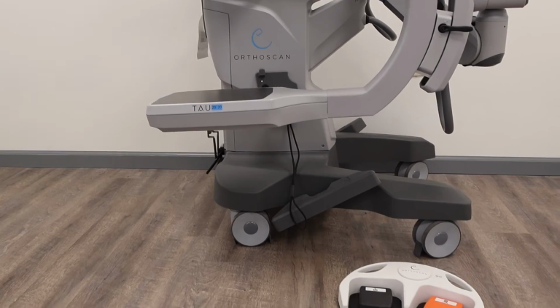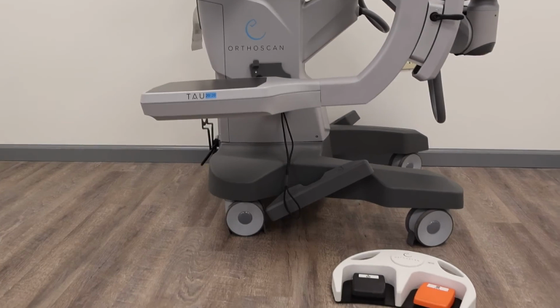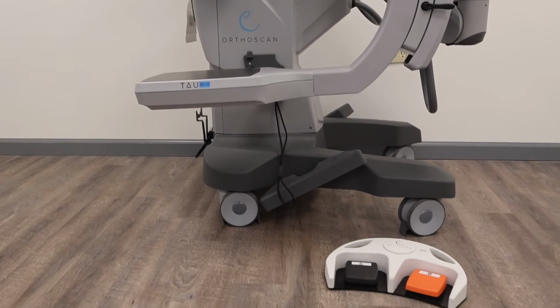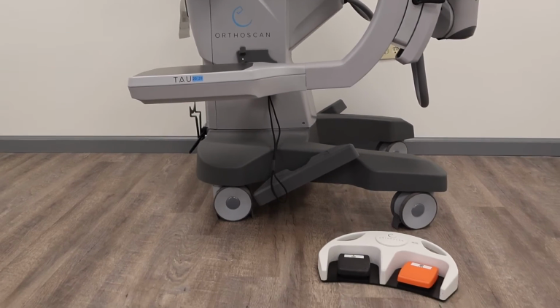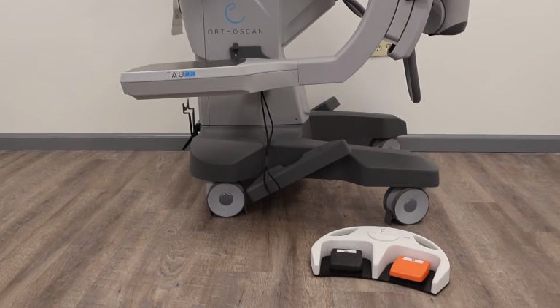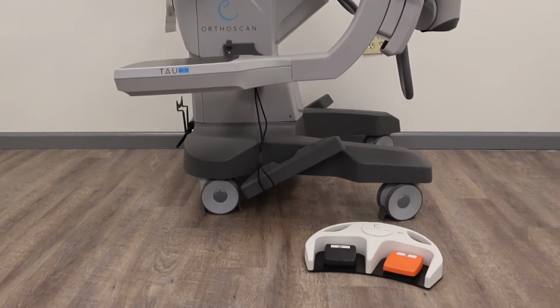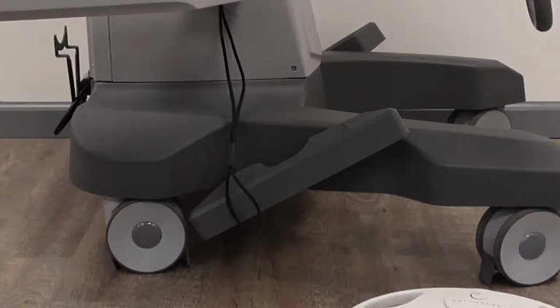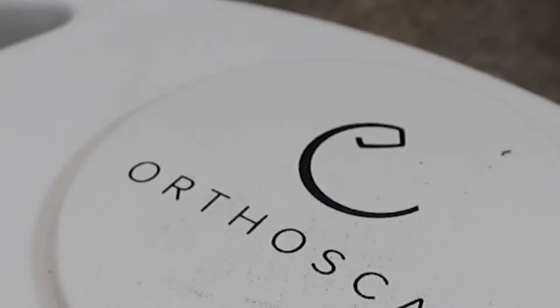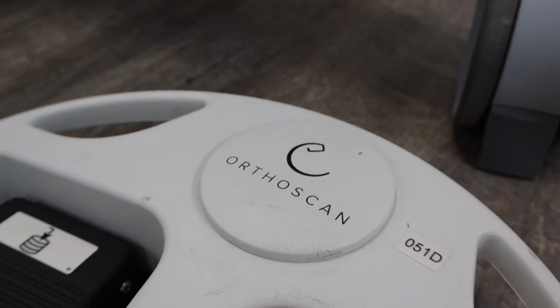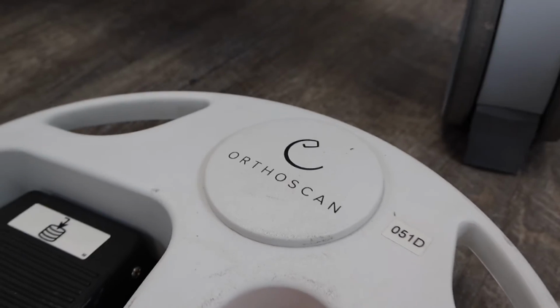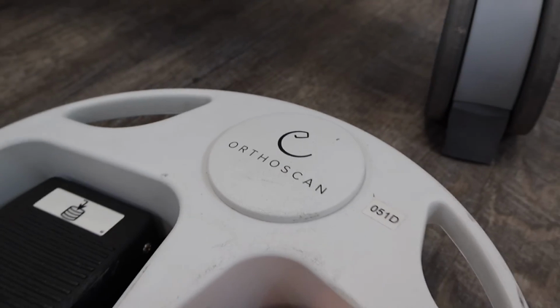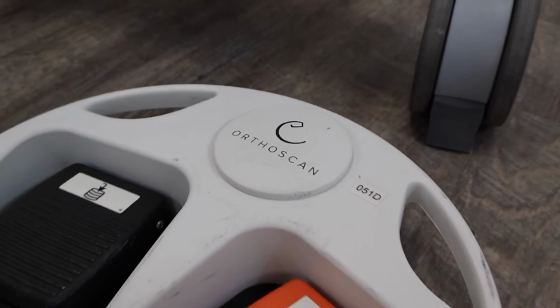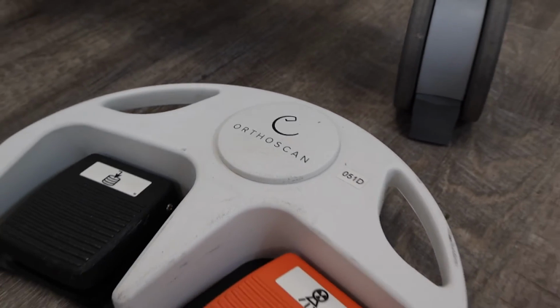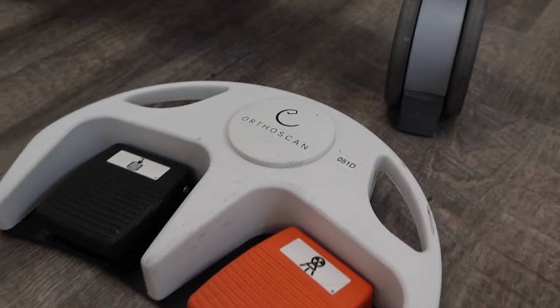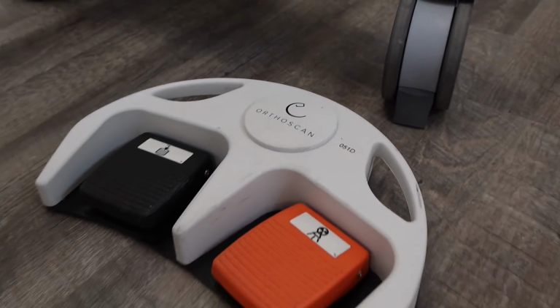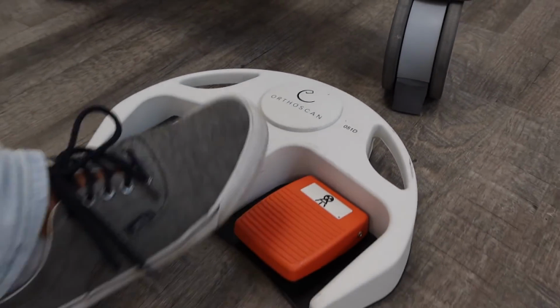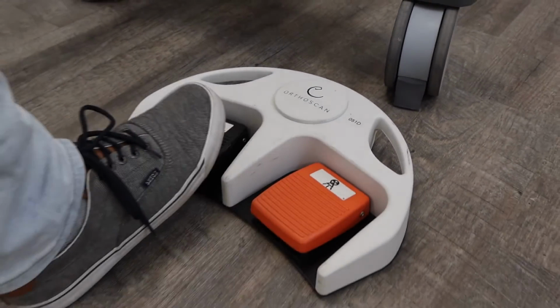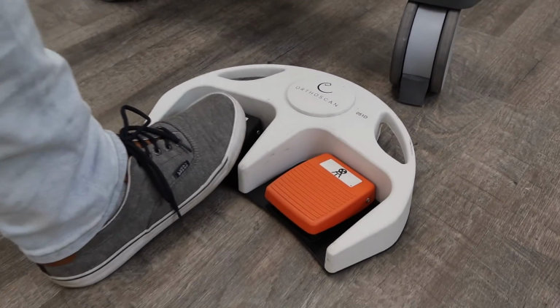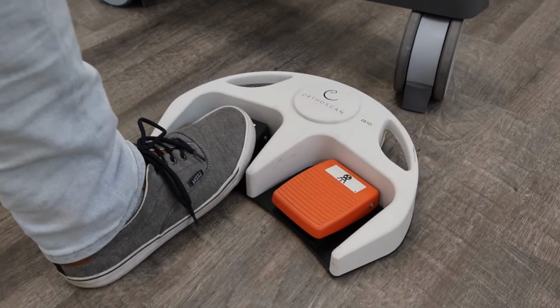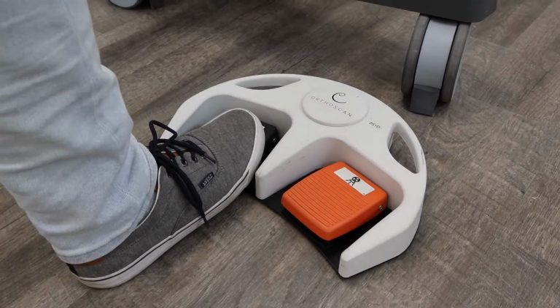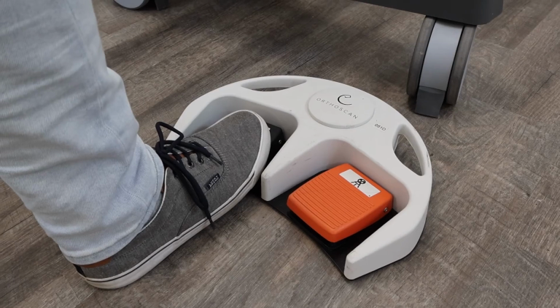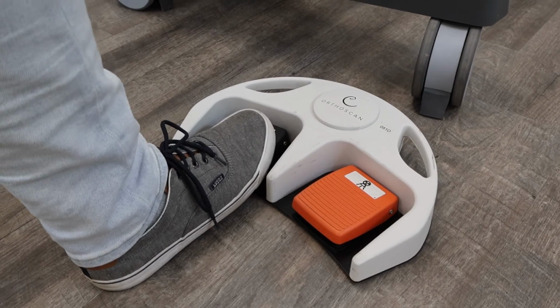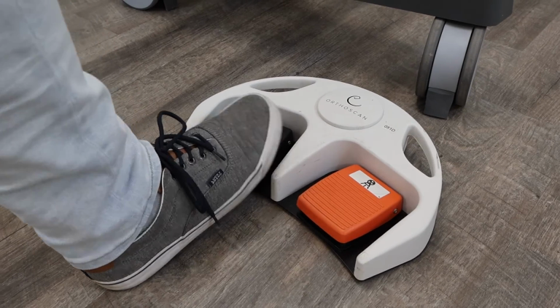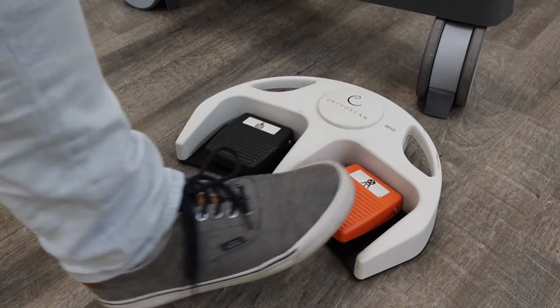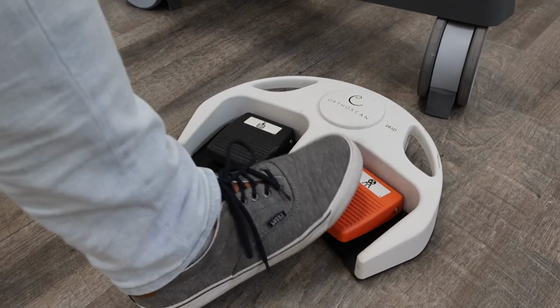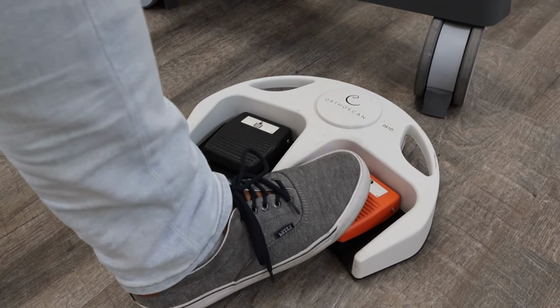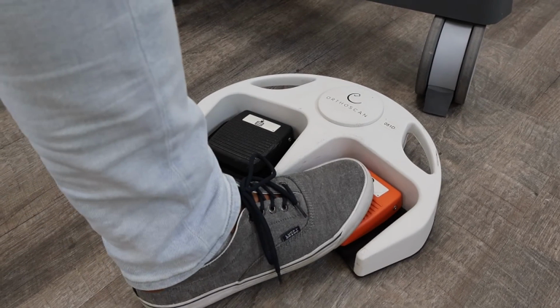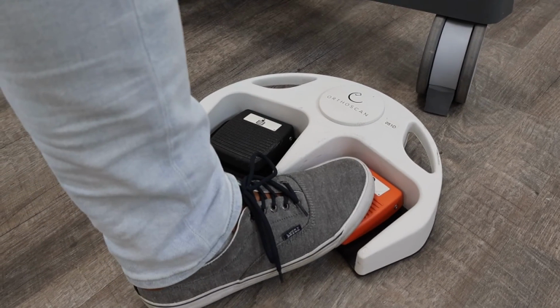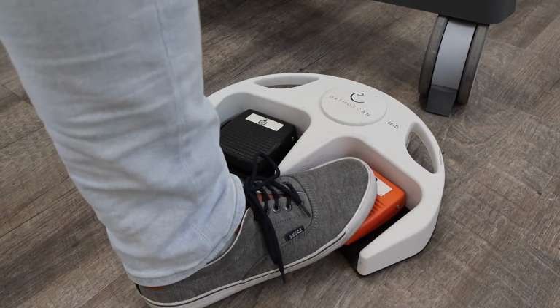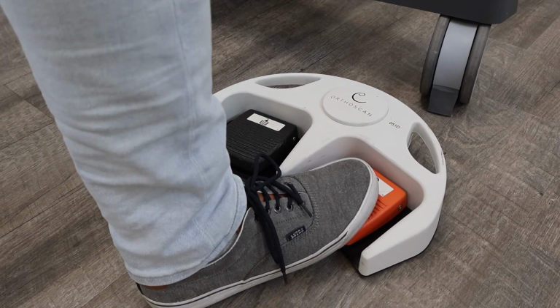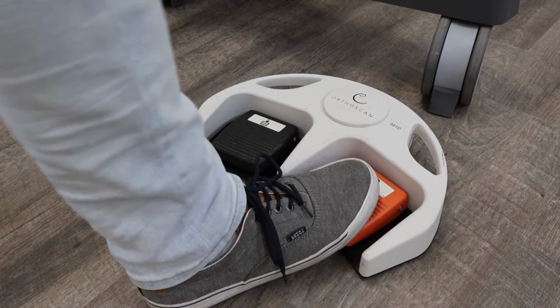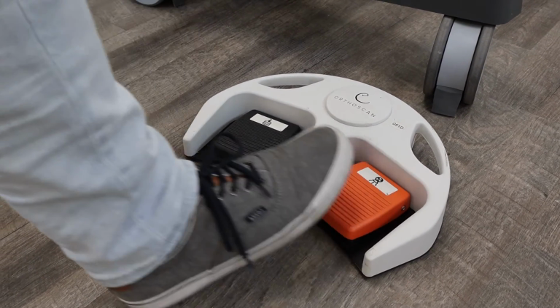This unit comes with a fluoroscopic foot switch that can be wired or wireless, giving the clinician optimal positioning options.